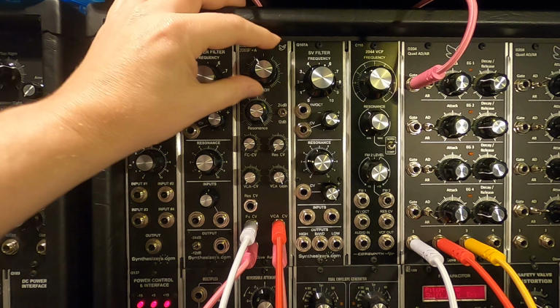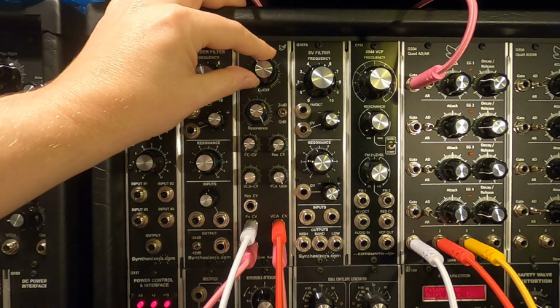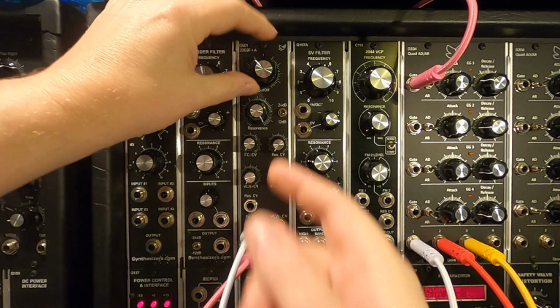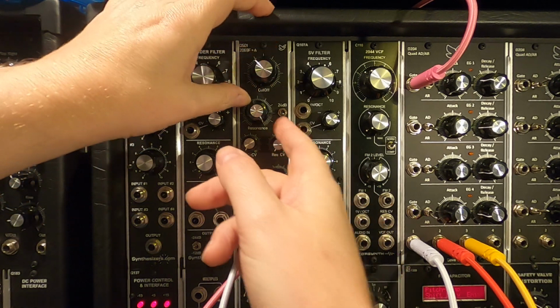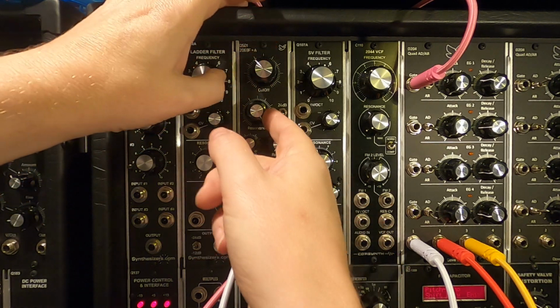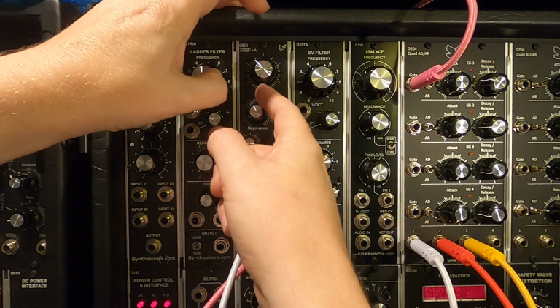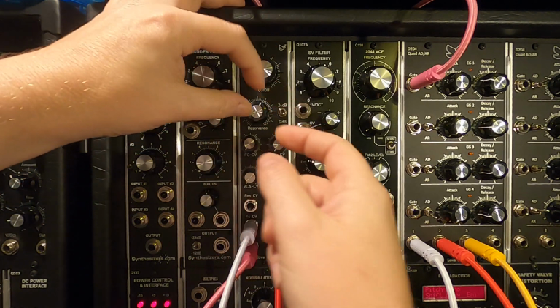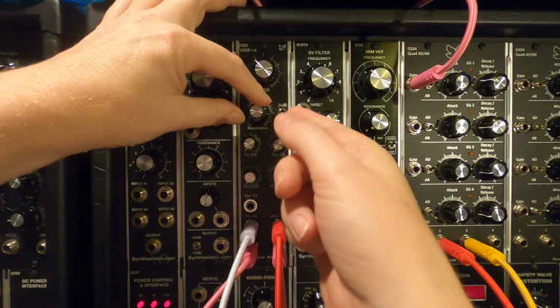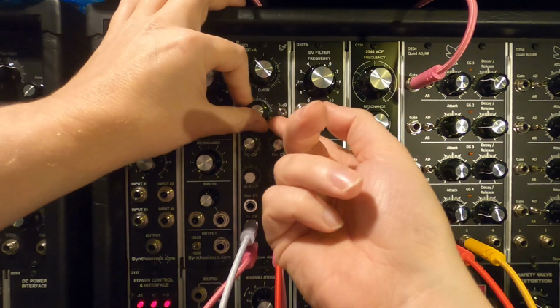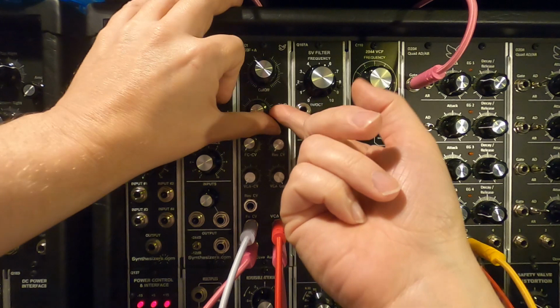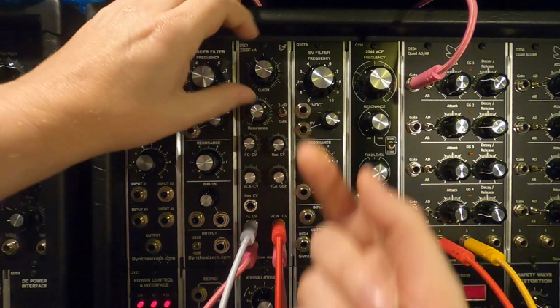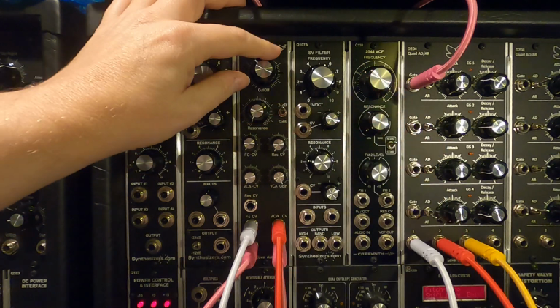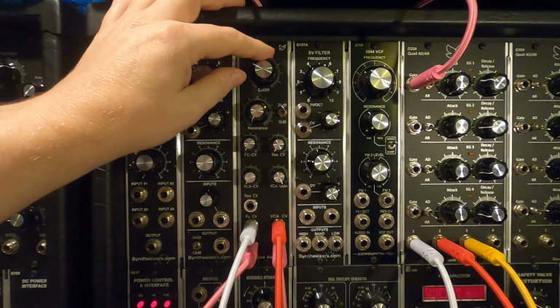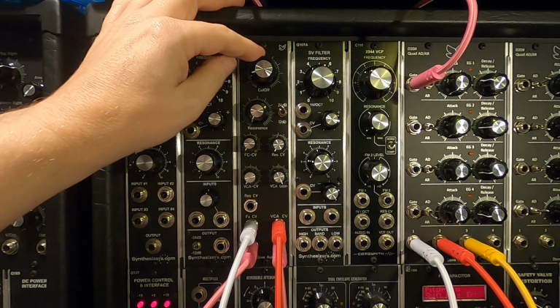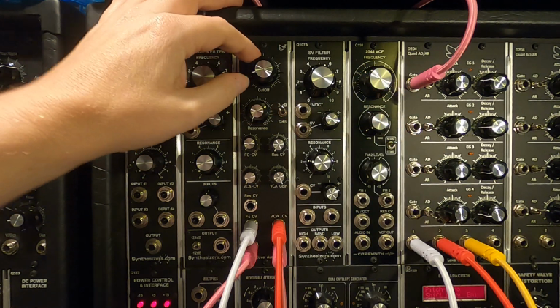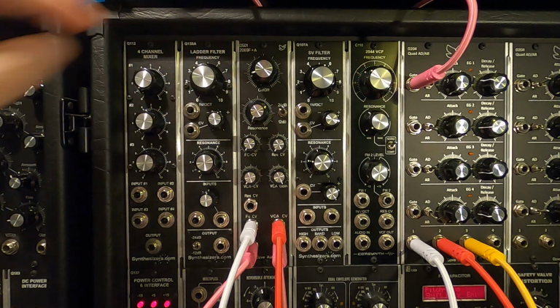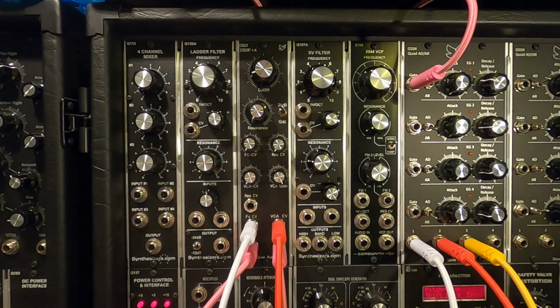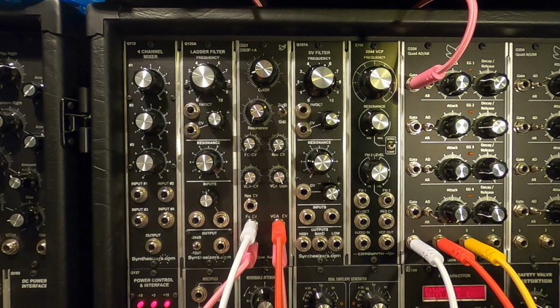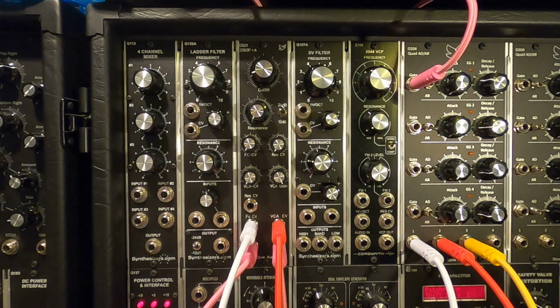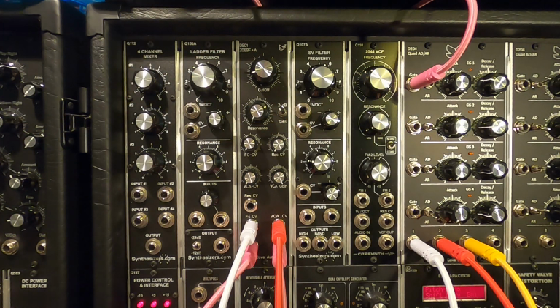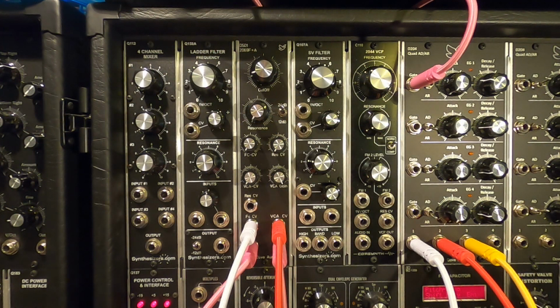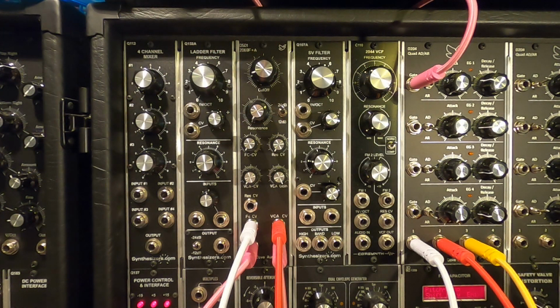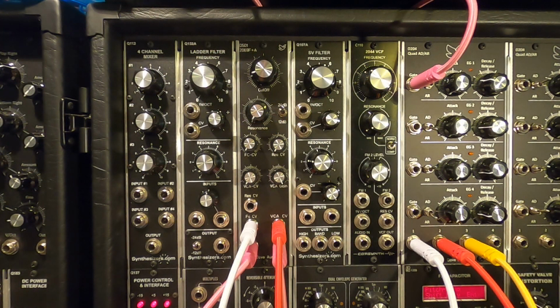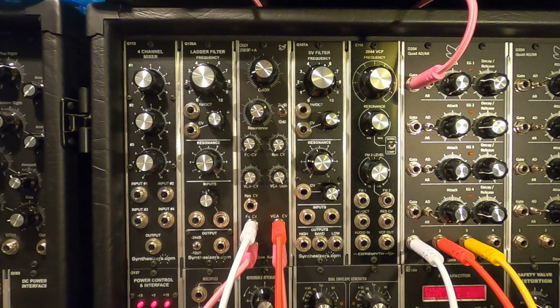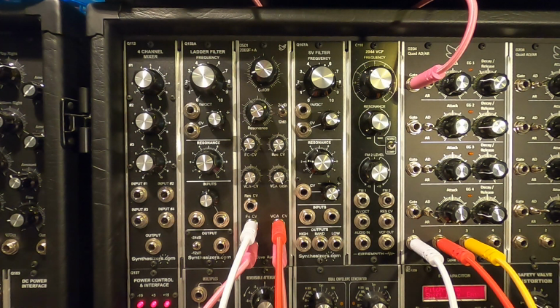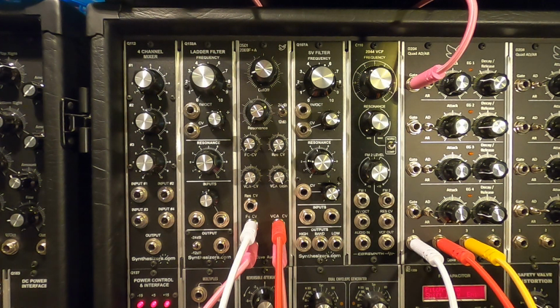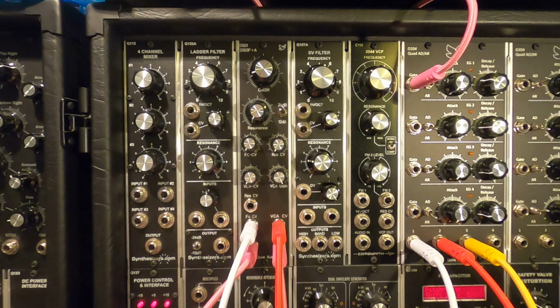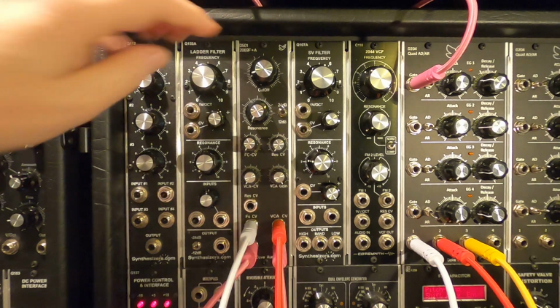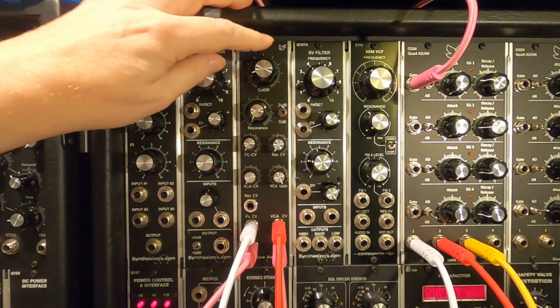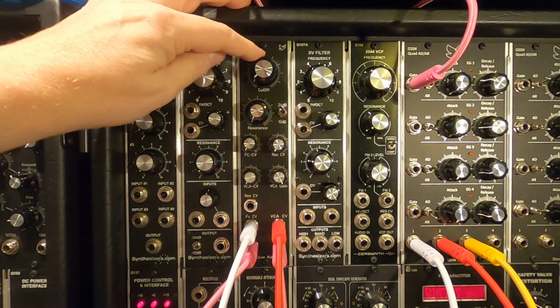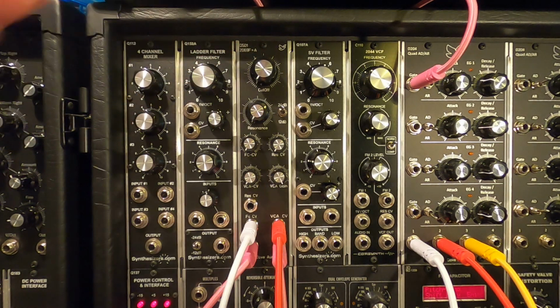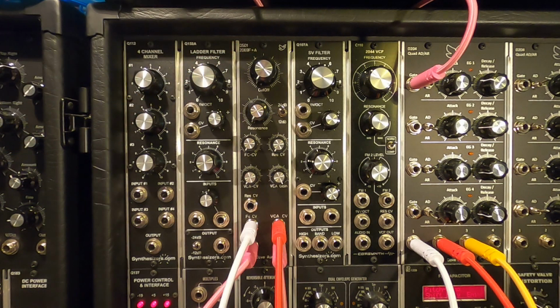It sounds absolutely massive. It's a fantastic sounding filter — I really wish Korg had kept making them because they'd just be so great for so many synthesizers.